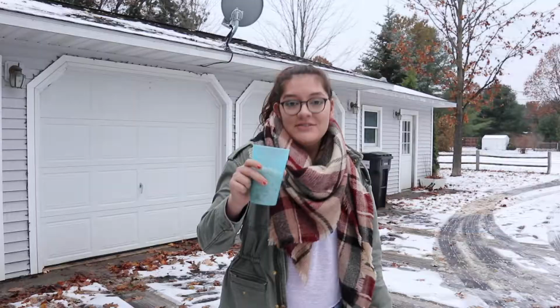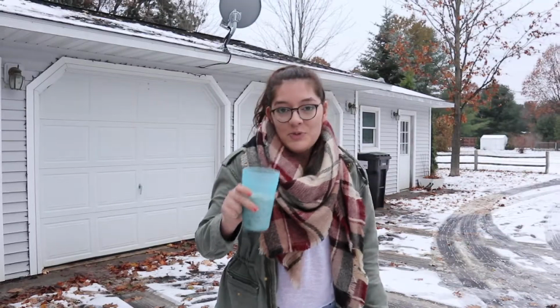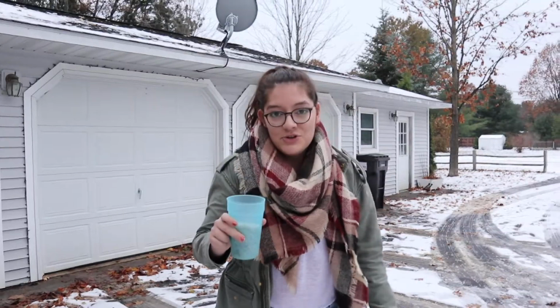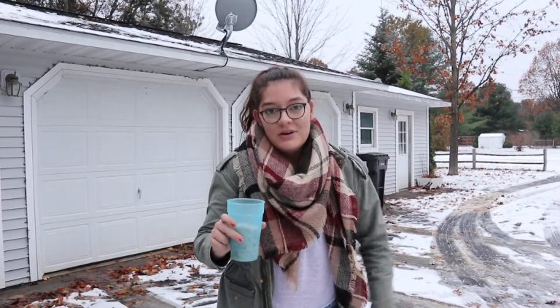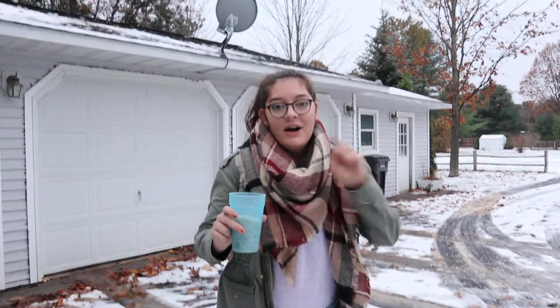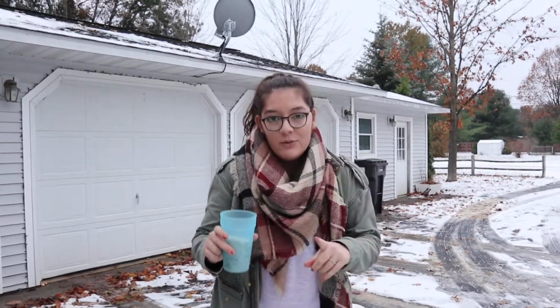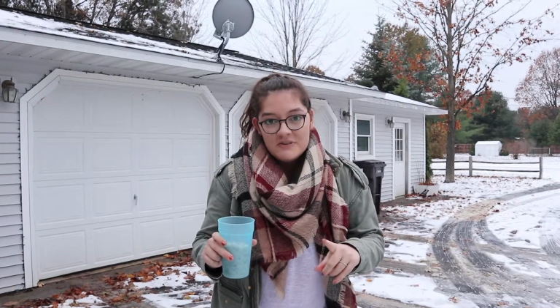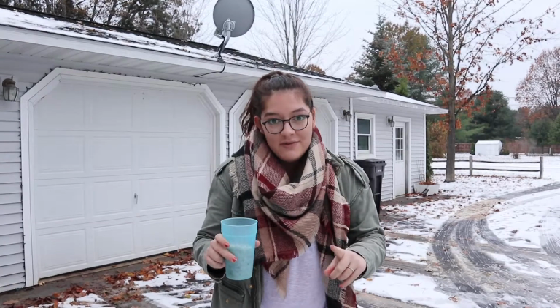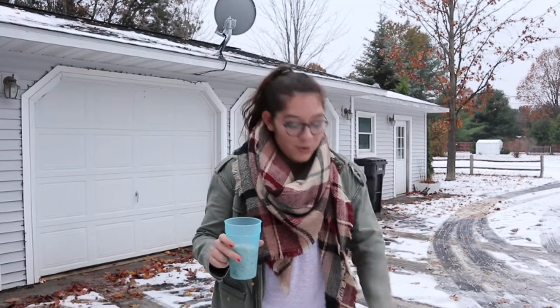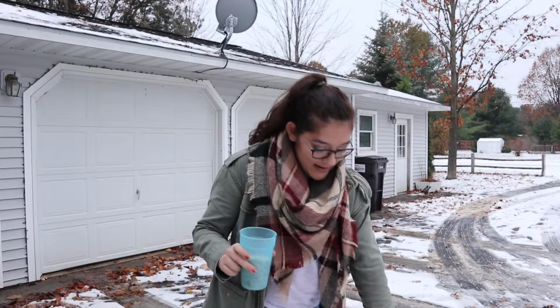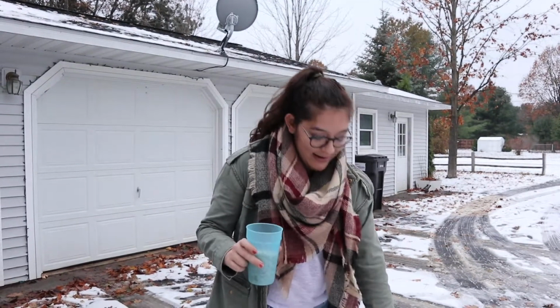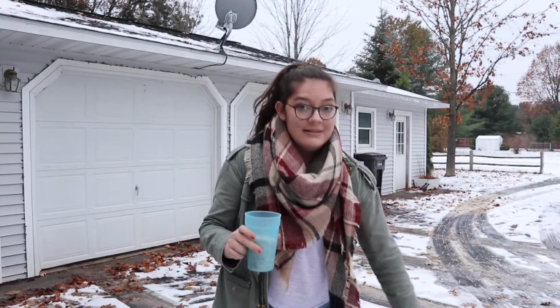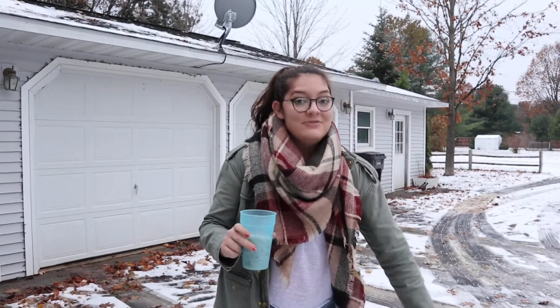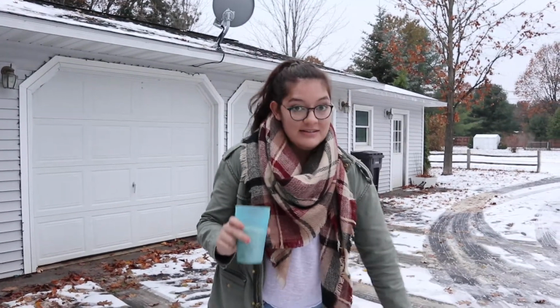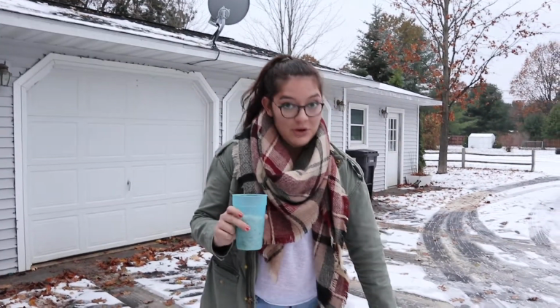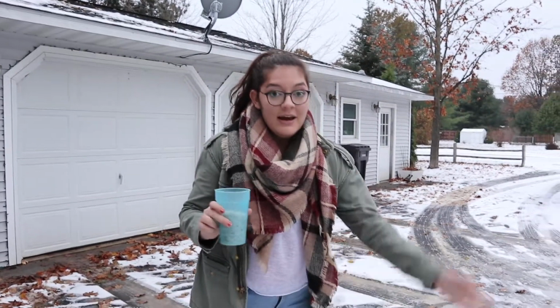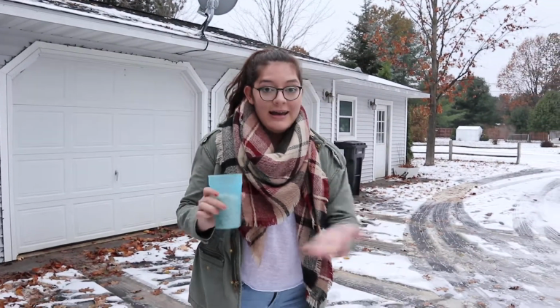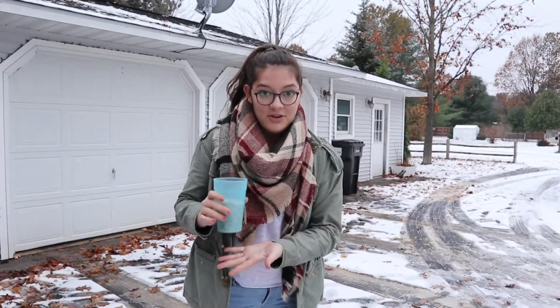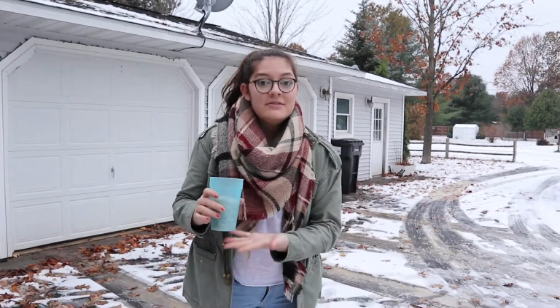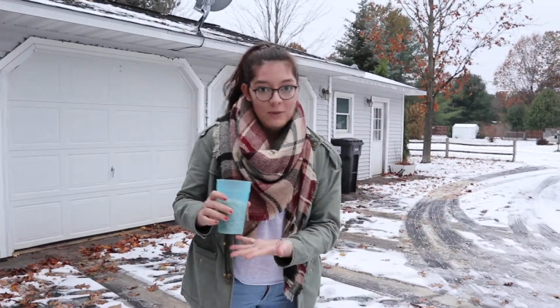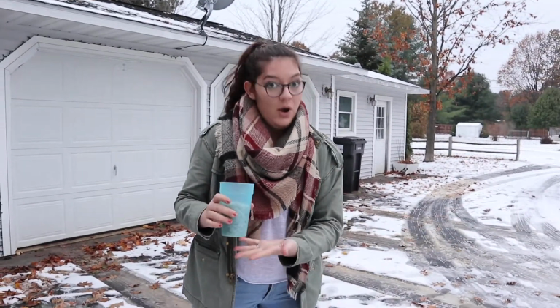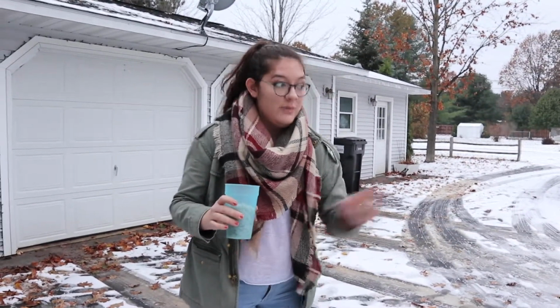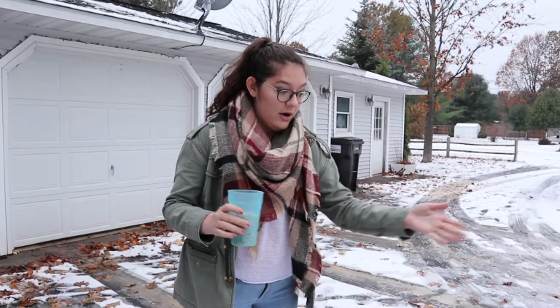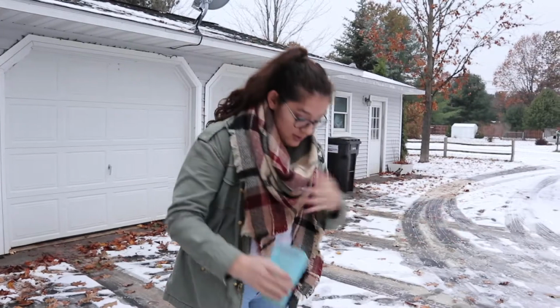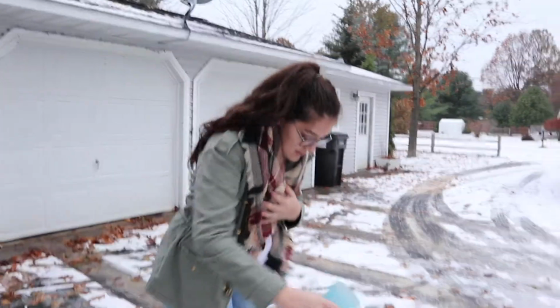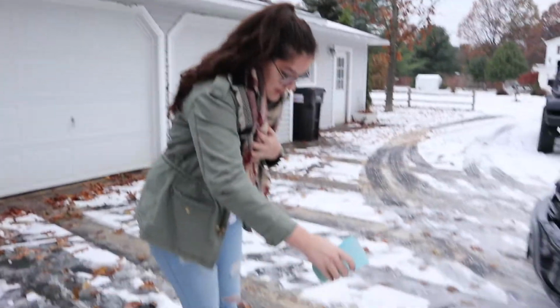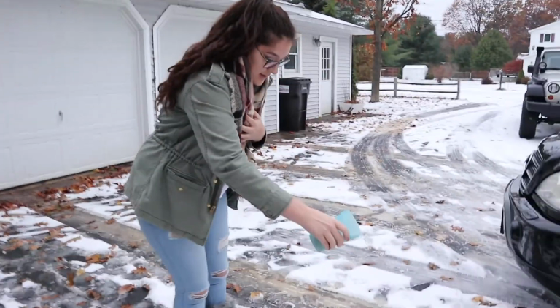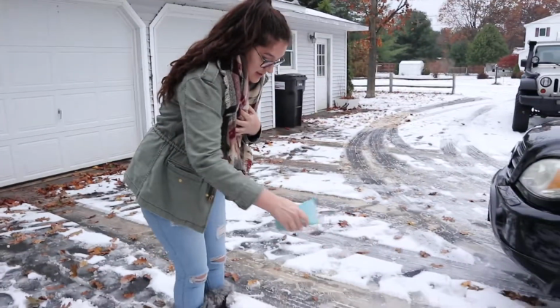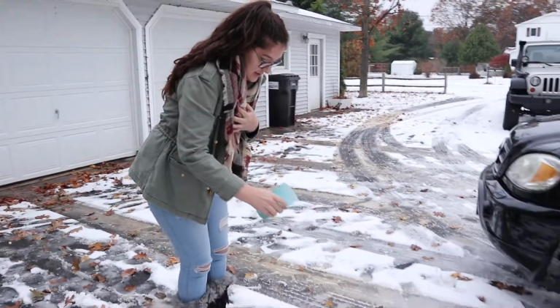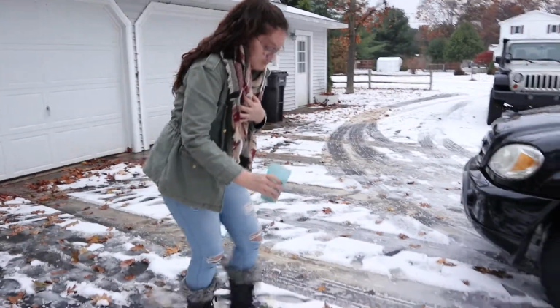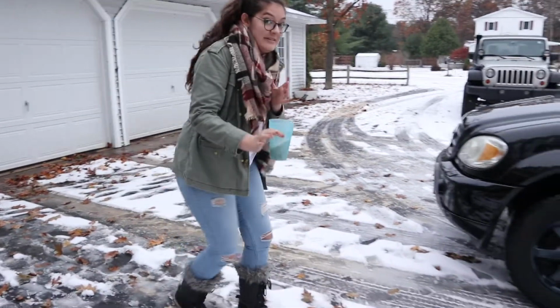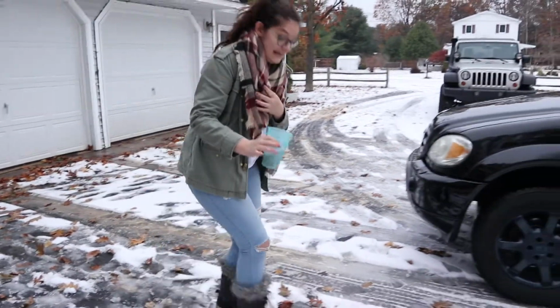Tip number two: always be safe when you are walking on ice. It is very slippery. I have salt to help me walk to my car just in case.